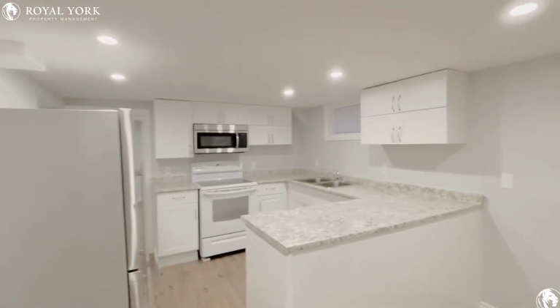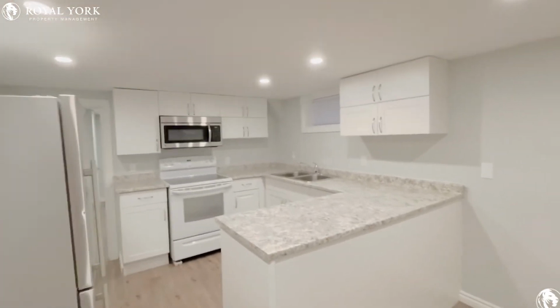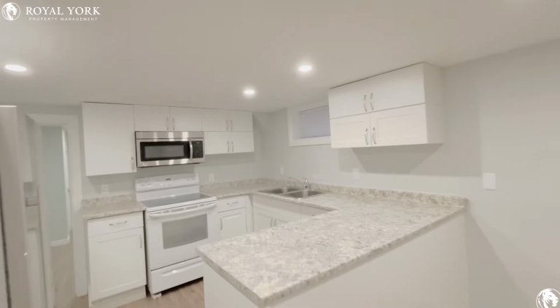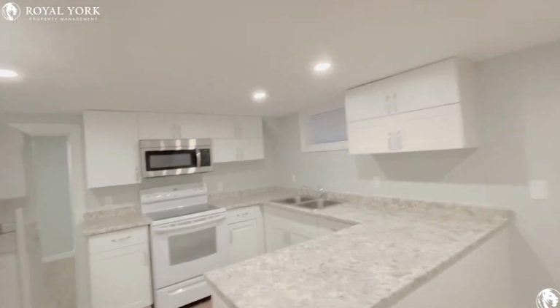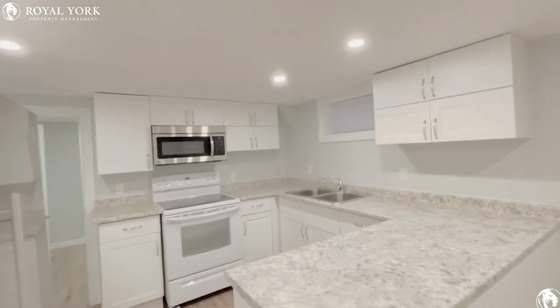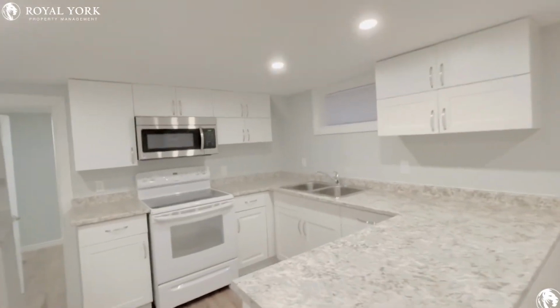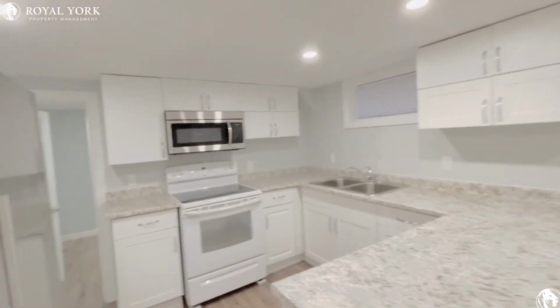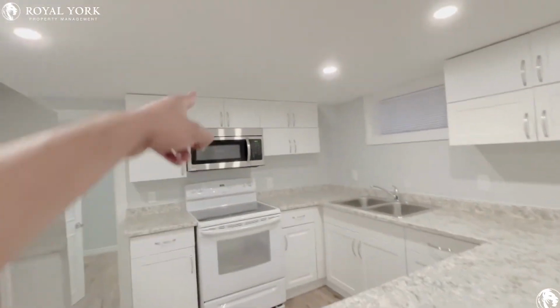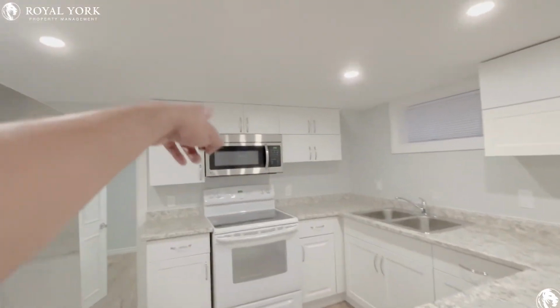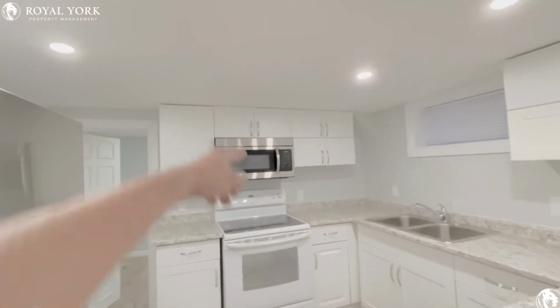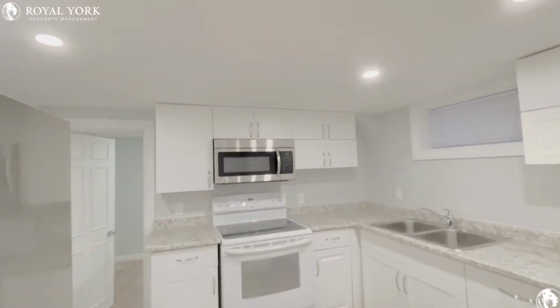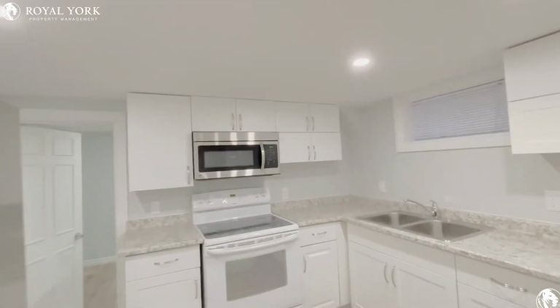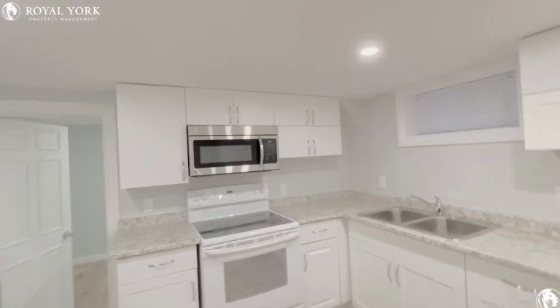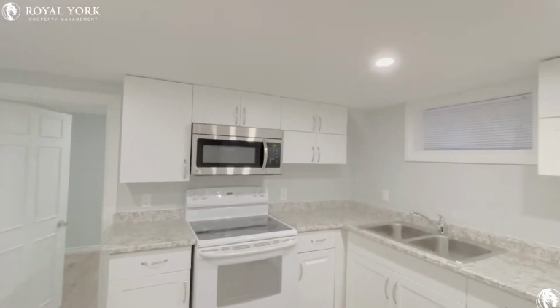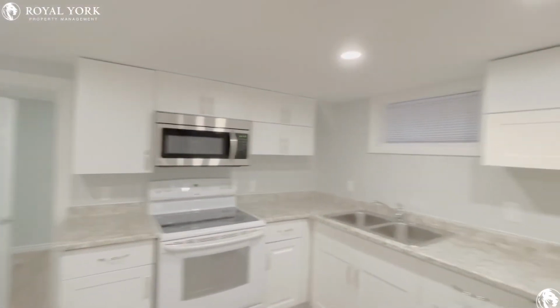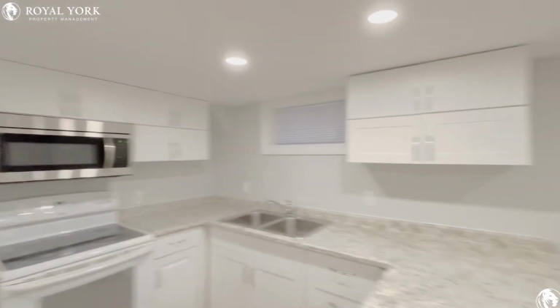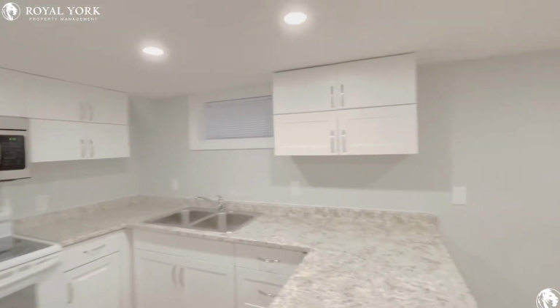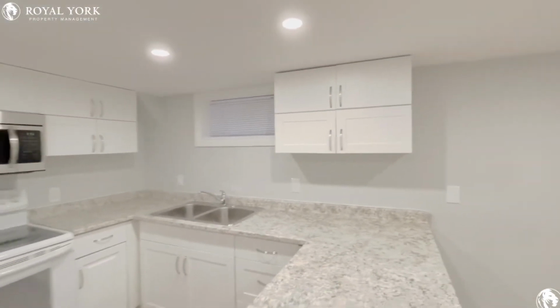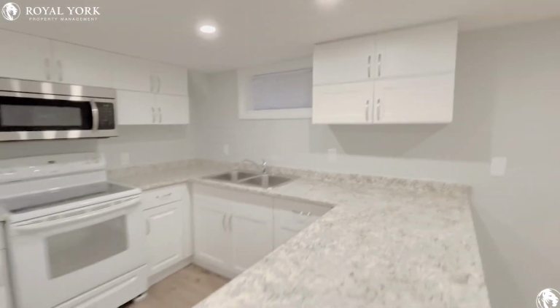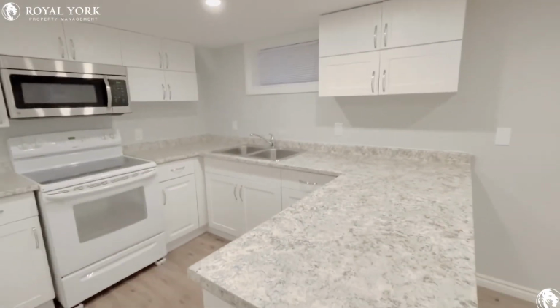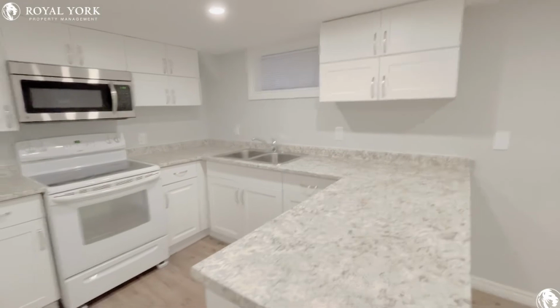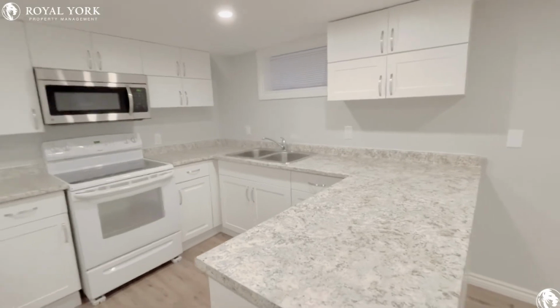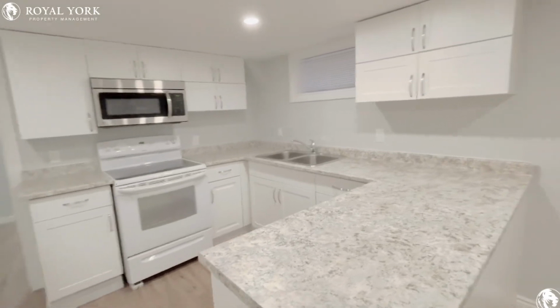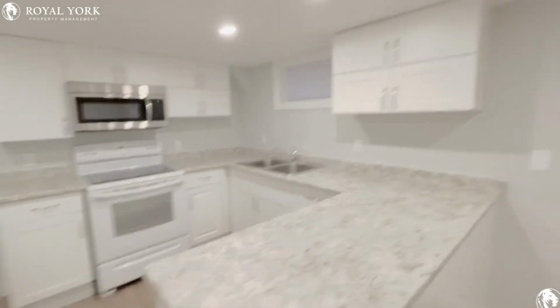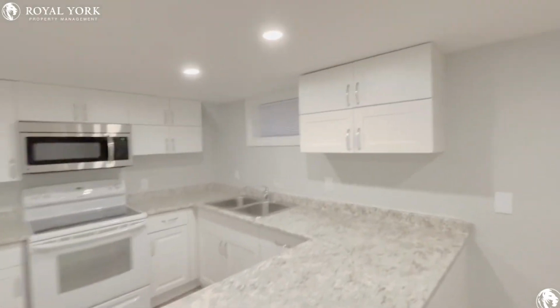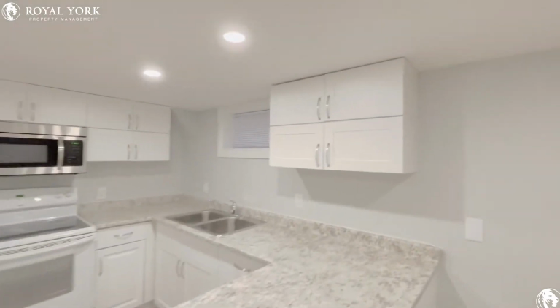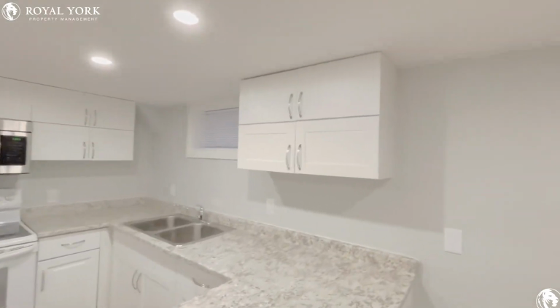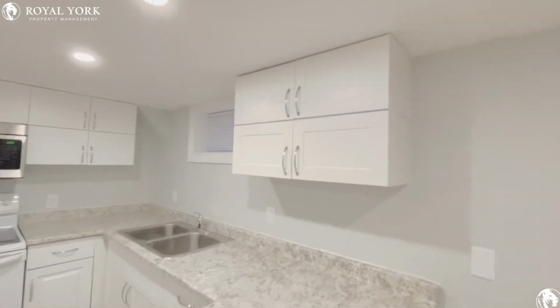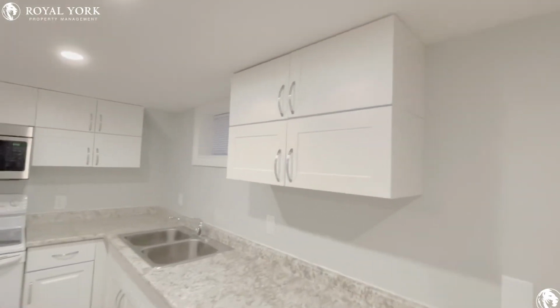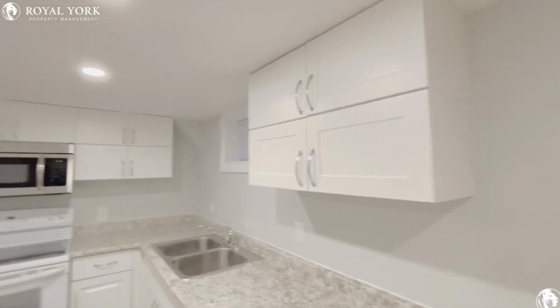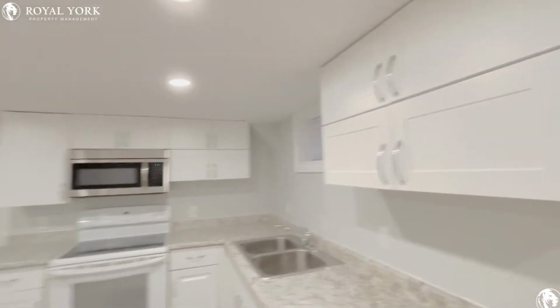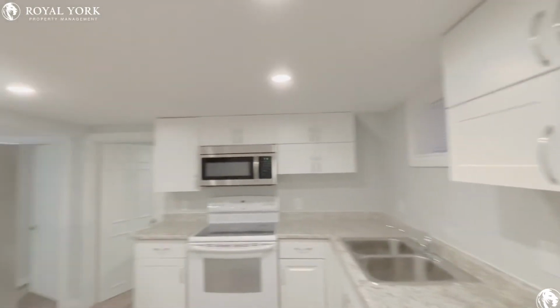Nice size kitchen. Stainless steel microwave. Lots of cabinet space — all newly installed and renovated.